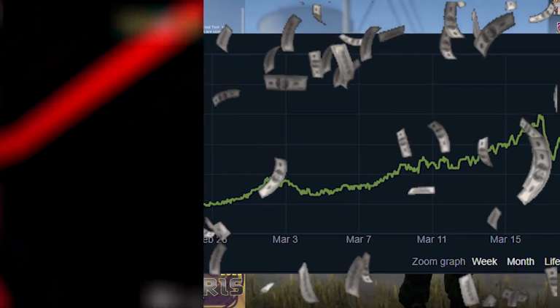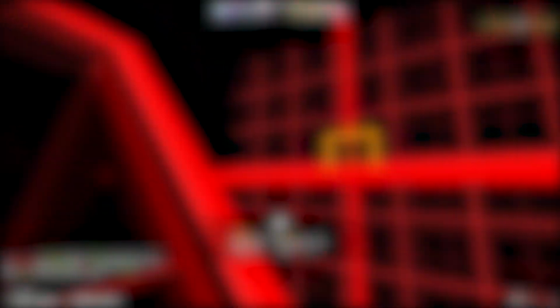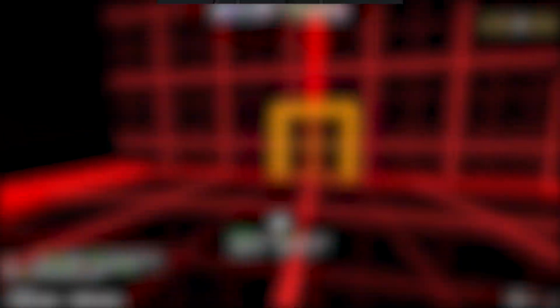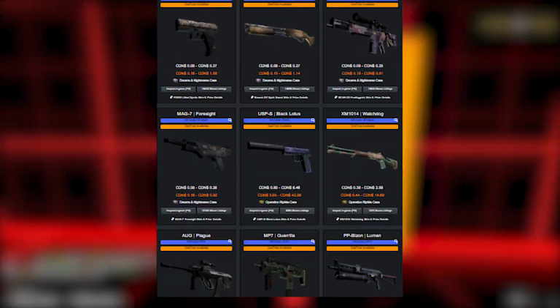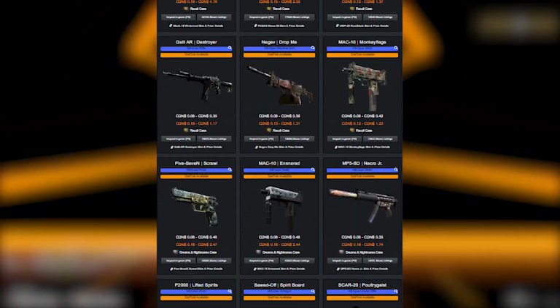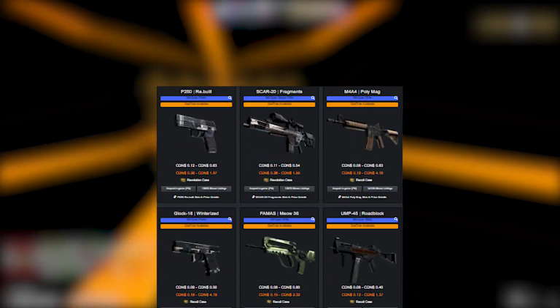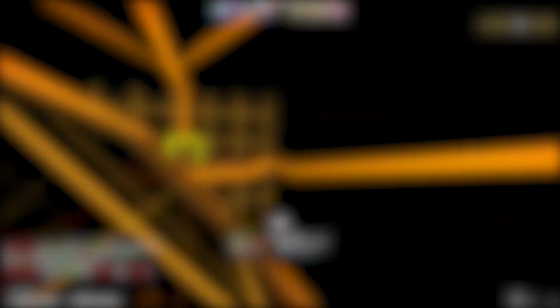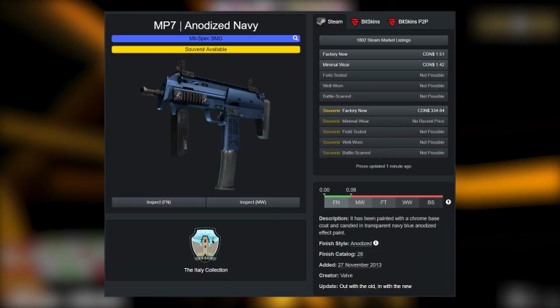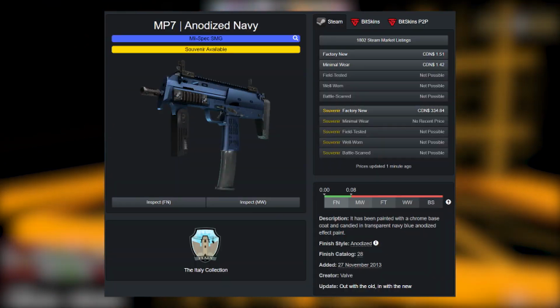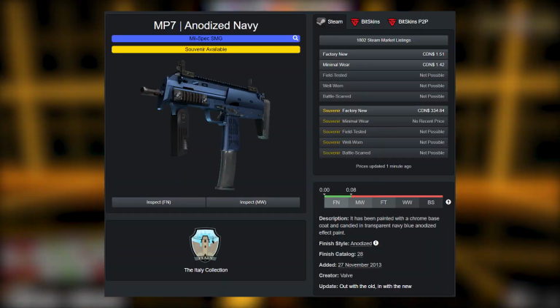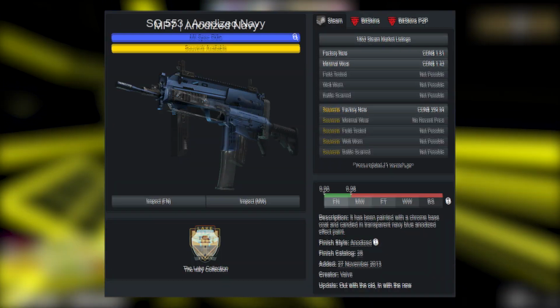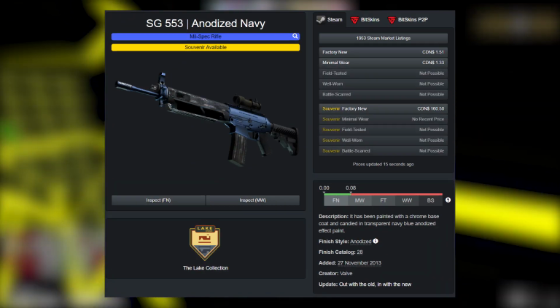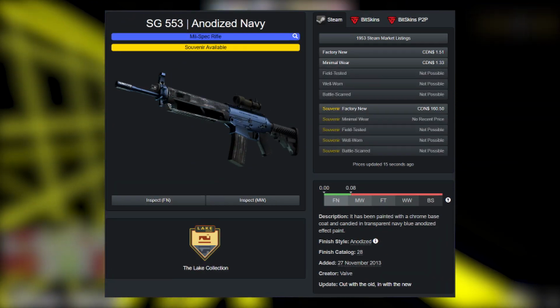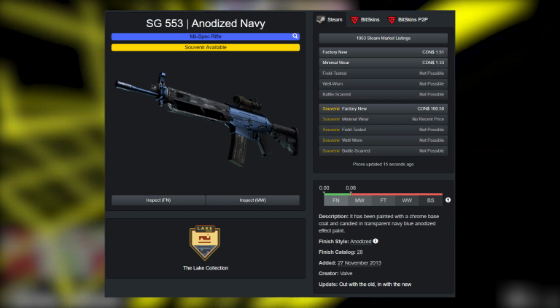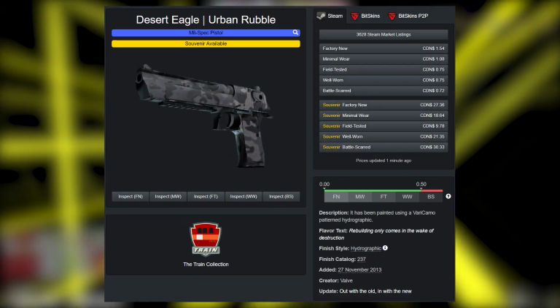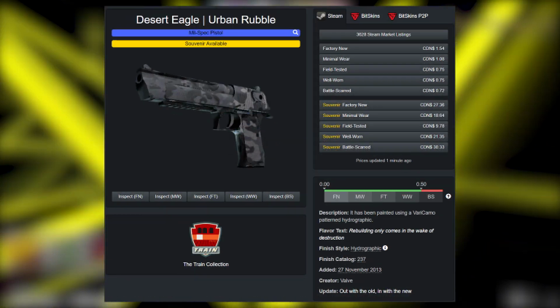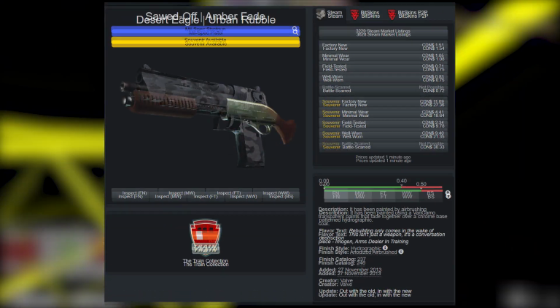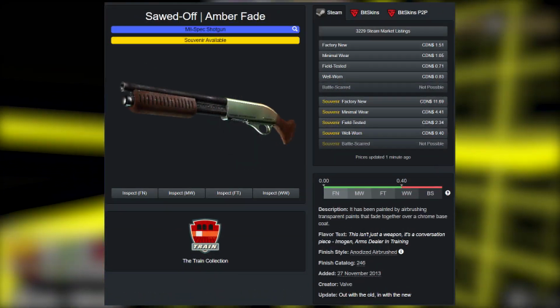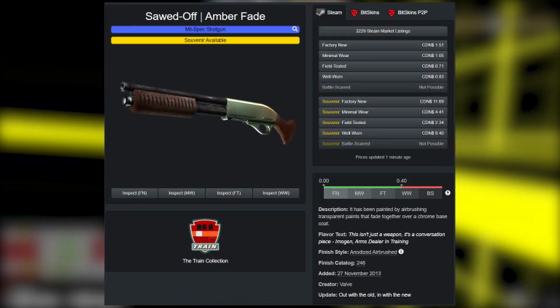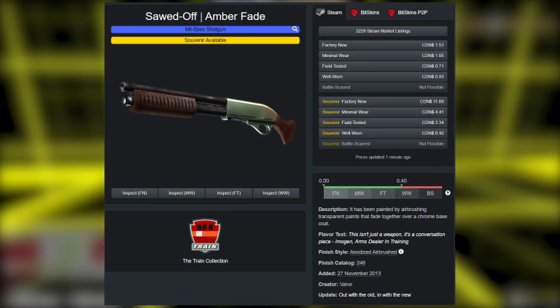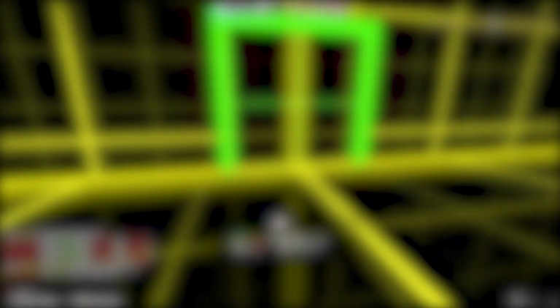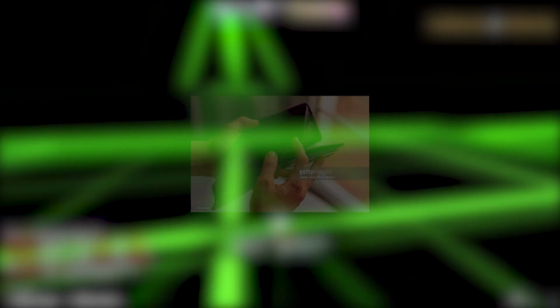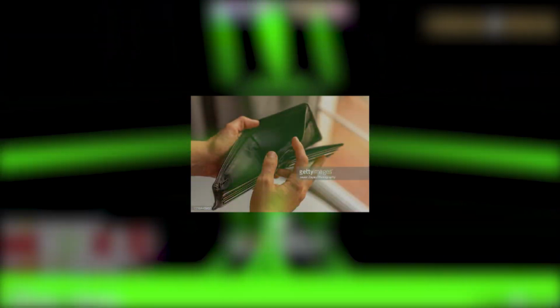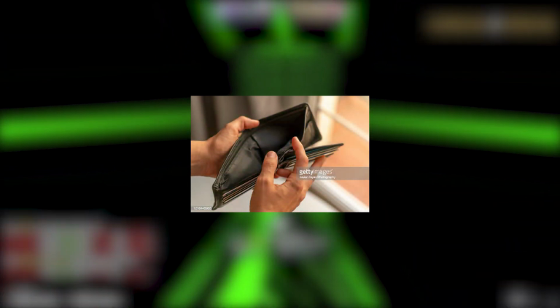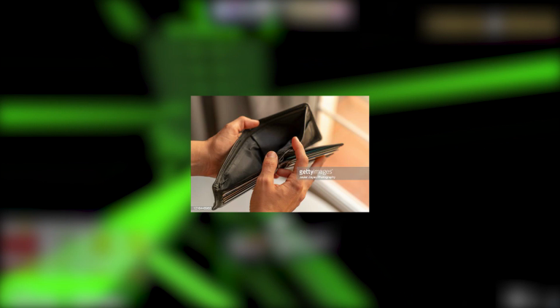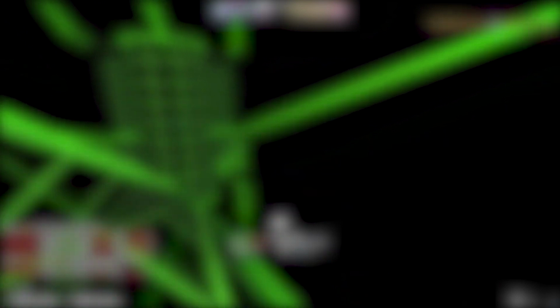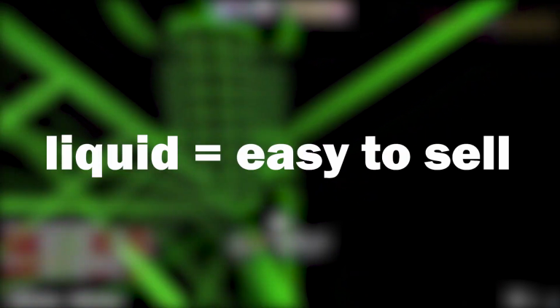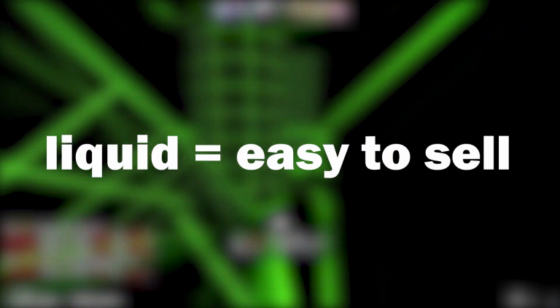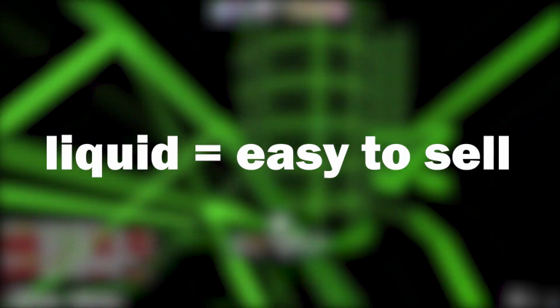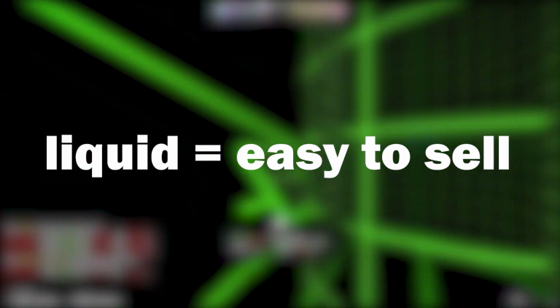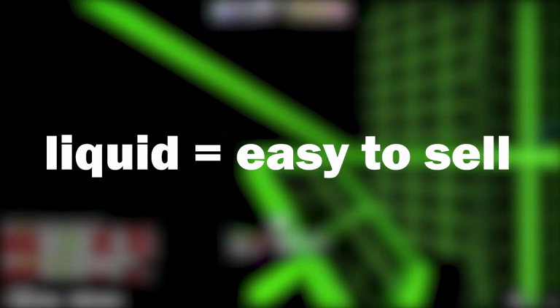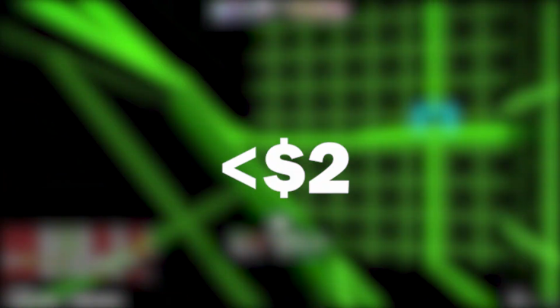Starting off with the mil-spec grade, we're going to see the Anodized Navy MP7, SG553, Deagle Urban Rubble, and the Sawed Off Amber Fade. These are all going to be the cheapest options, so they're going to be the most liquid, and these are all going to be under $2.